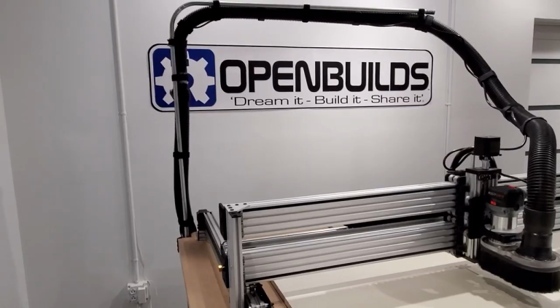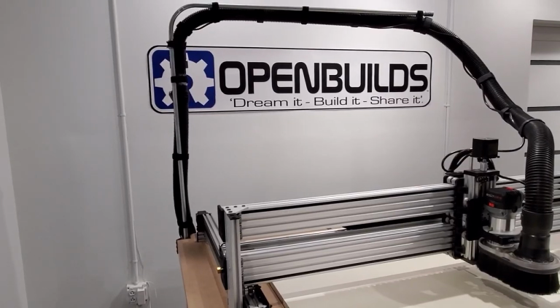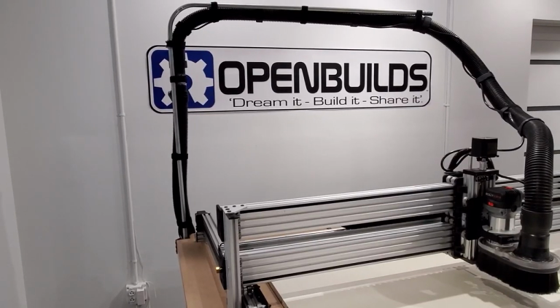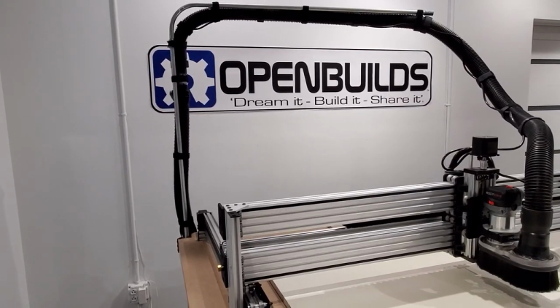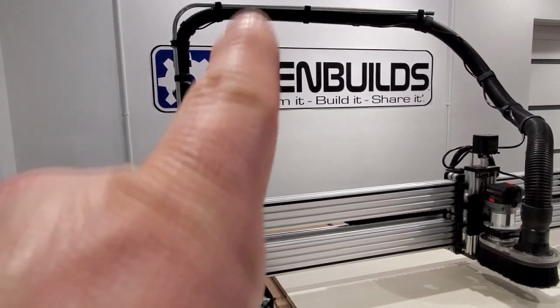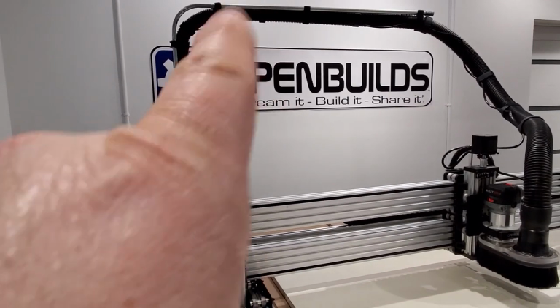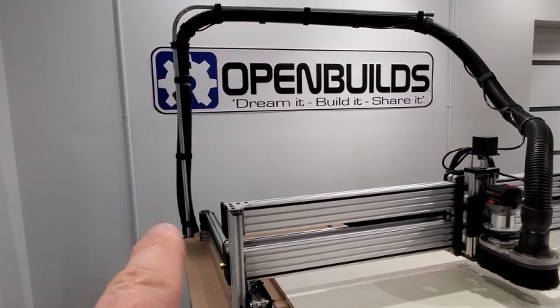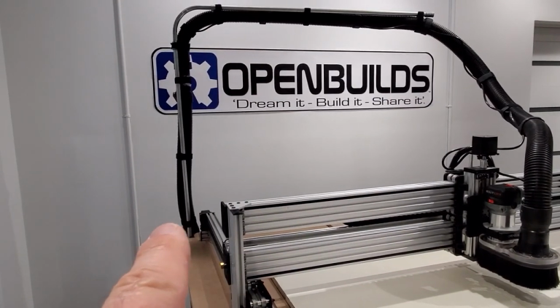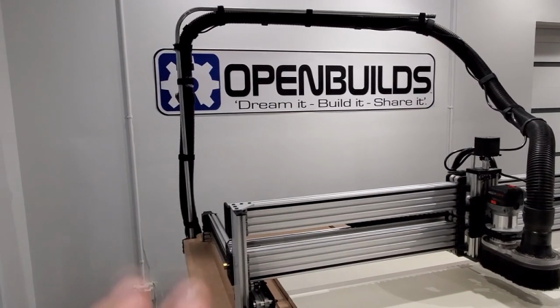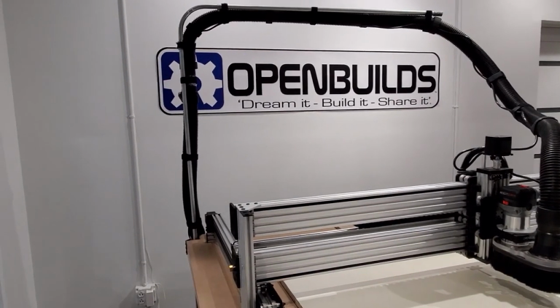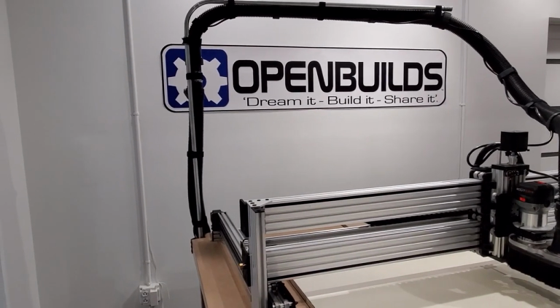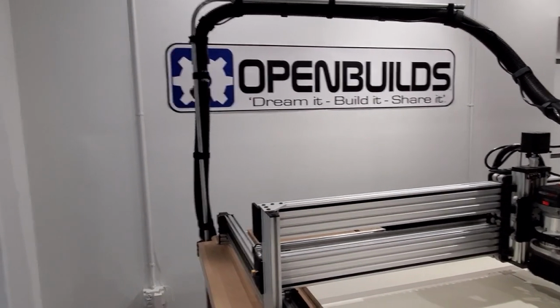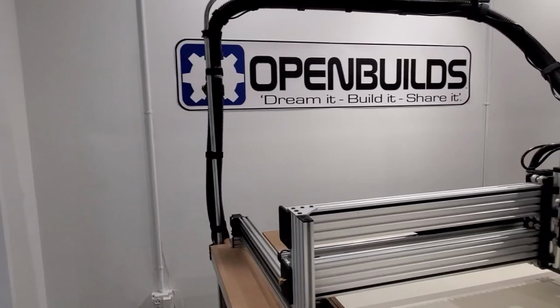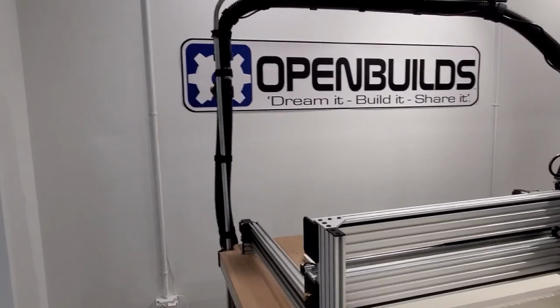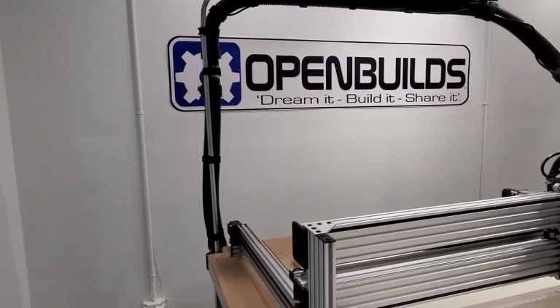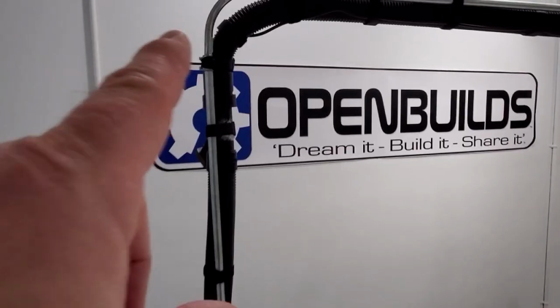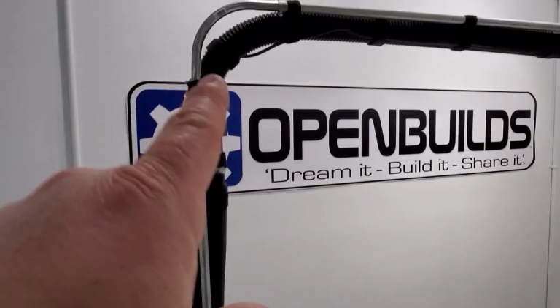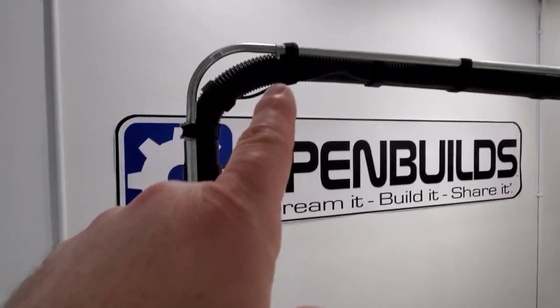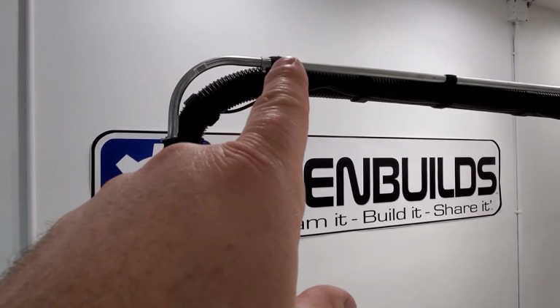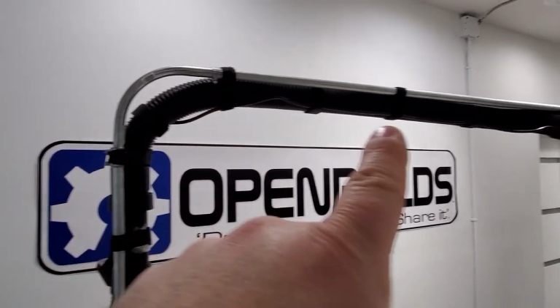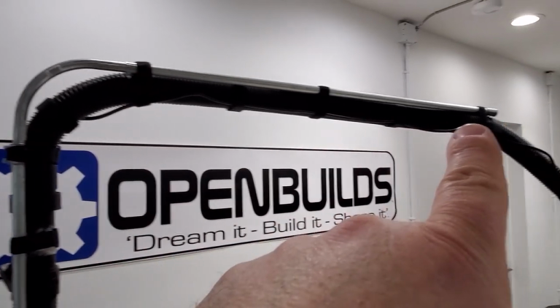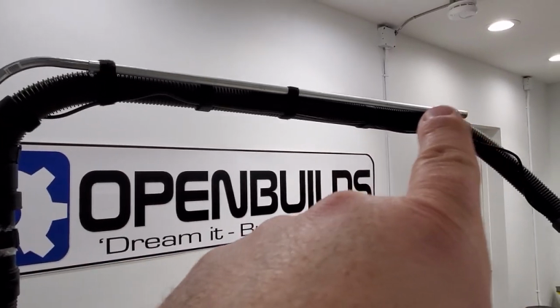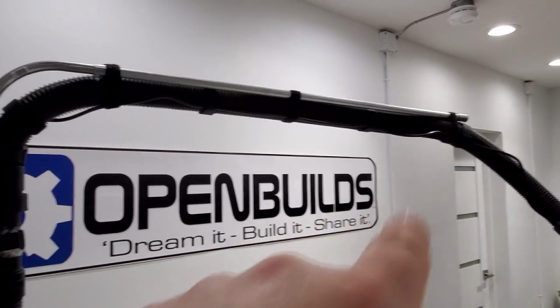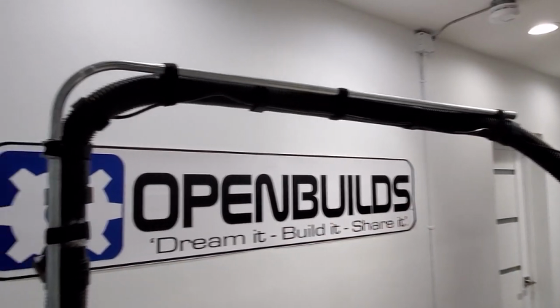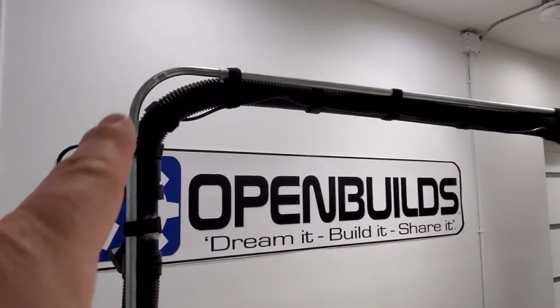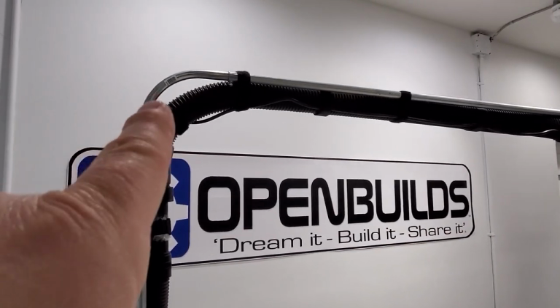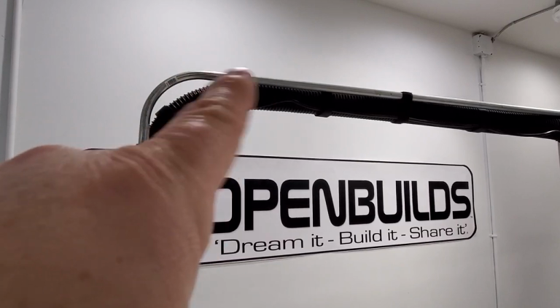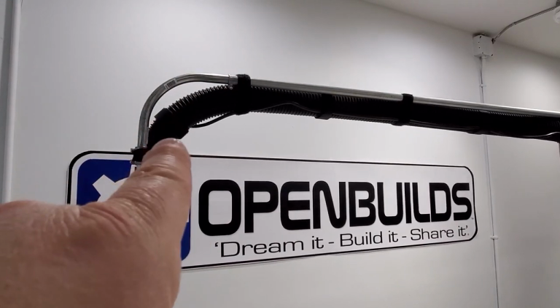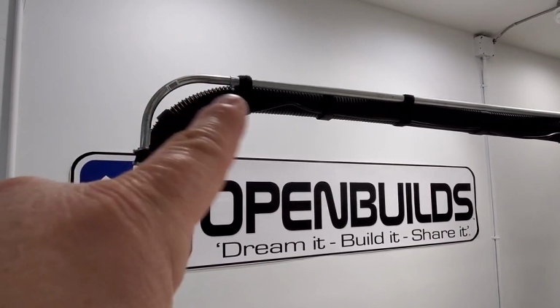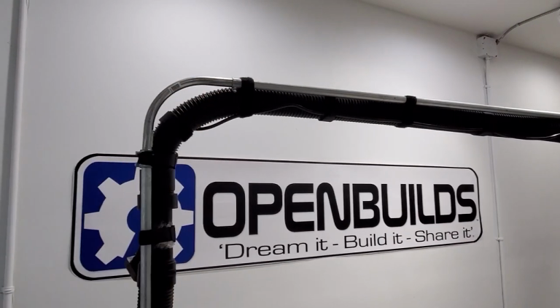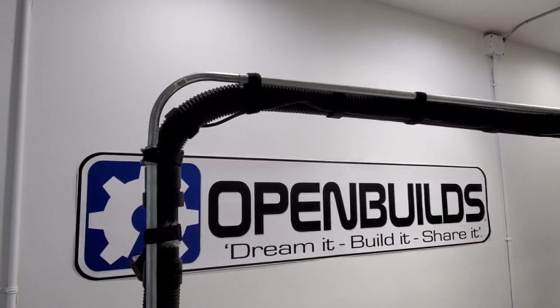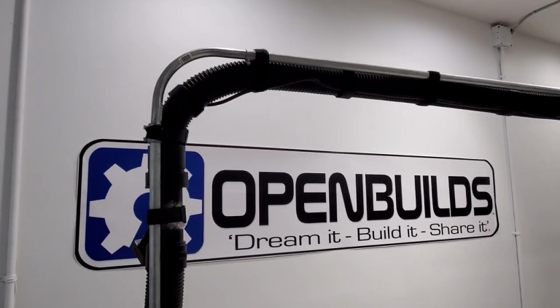Let me go over what I used here. I've got a 10-foot stick of half-inch EMT conduit, three couplings, and one 90-degree elbow that's also half-inch.